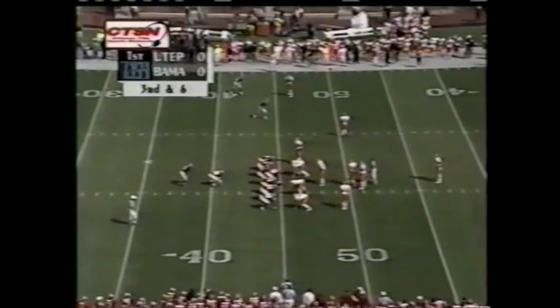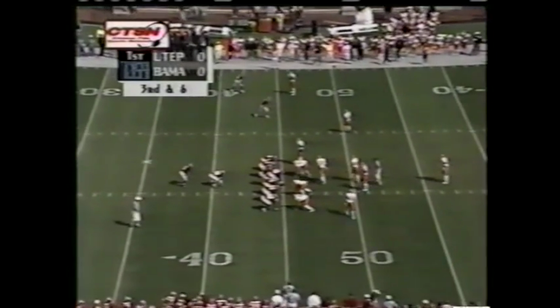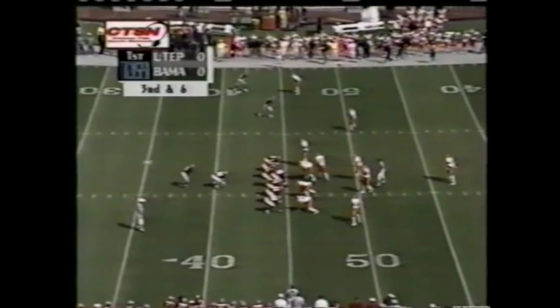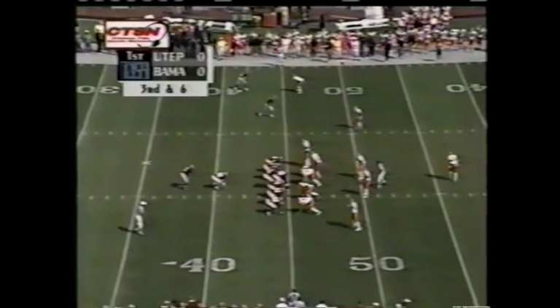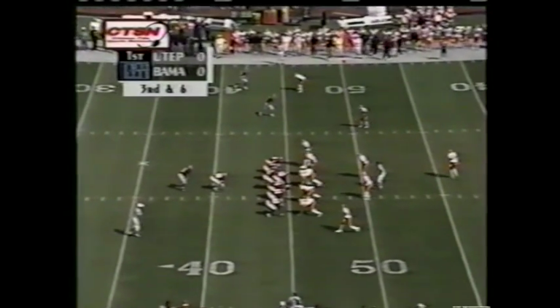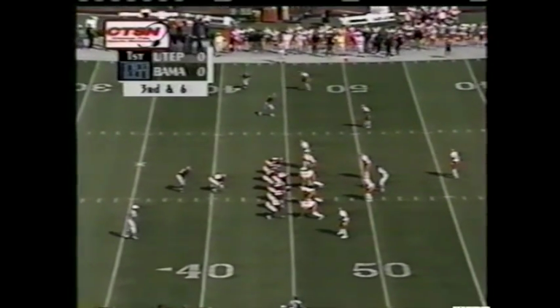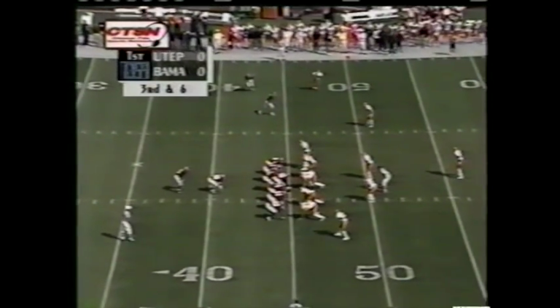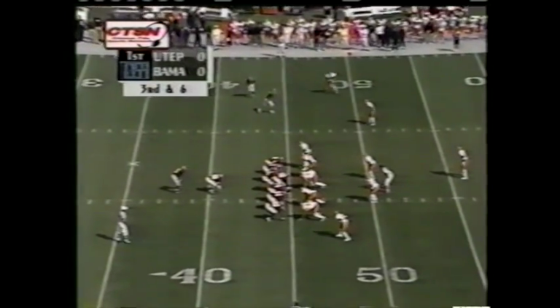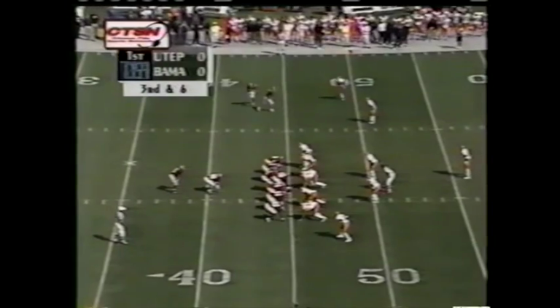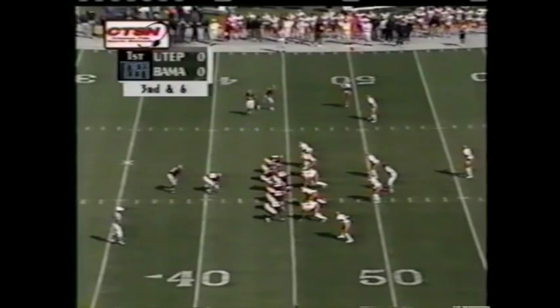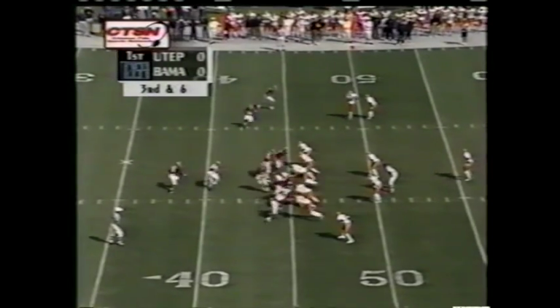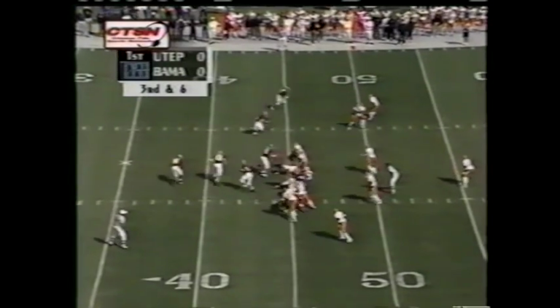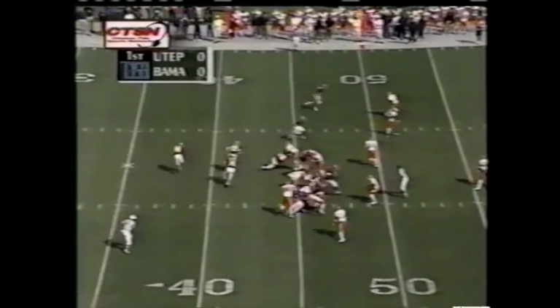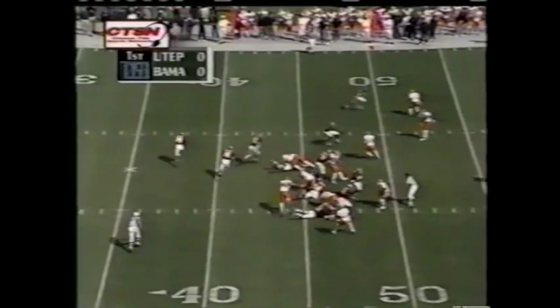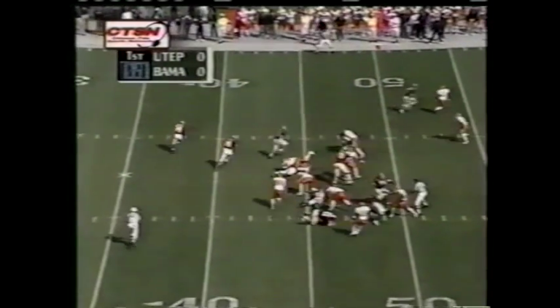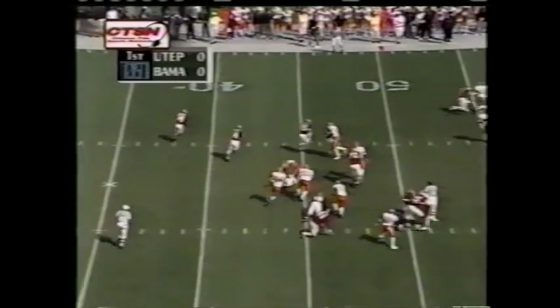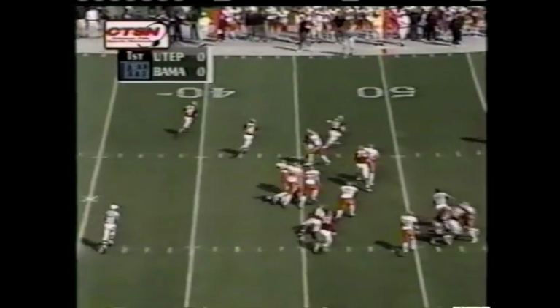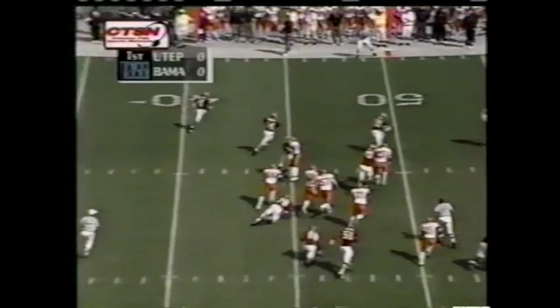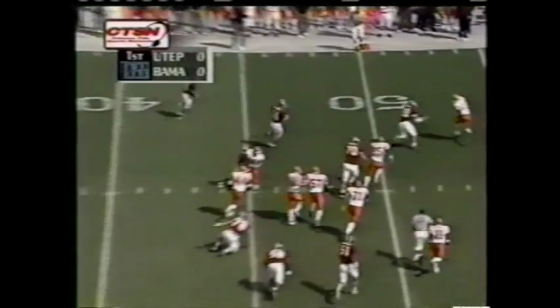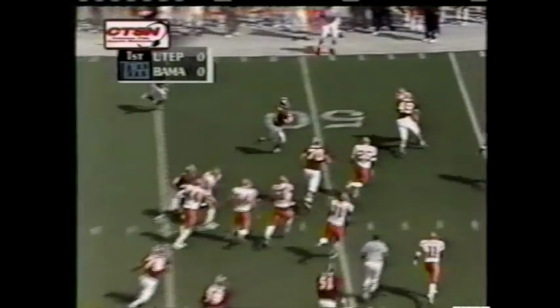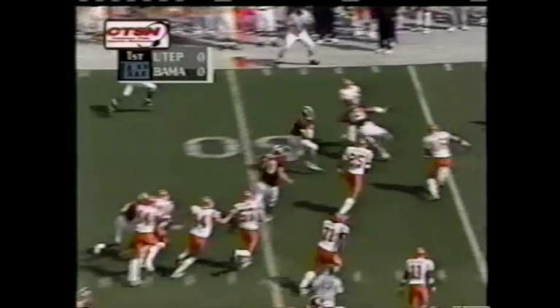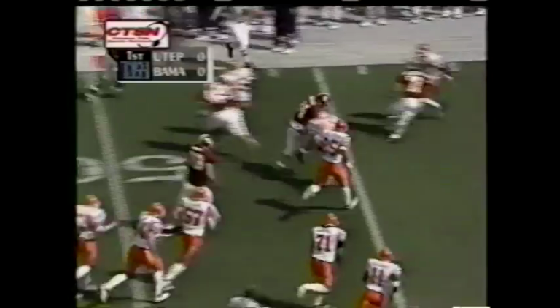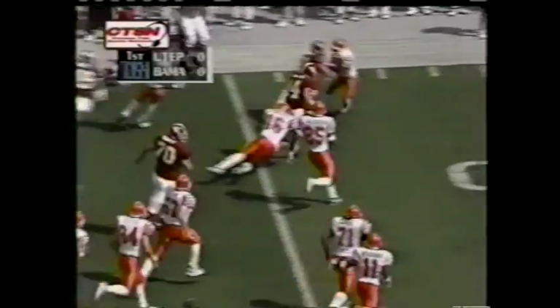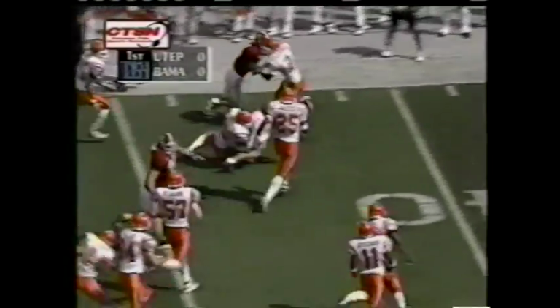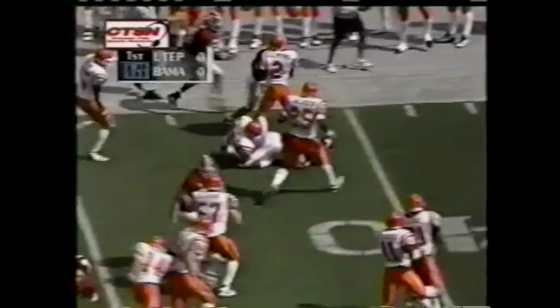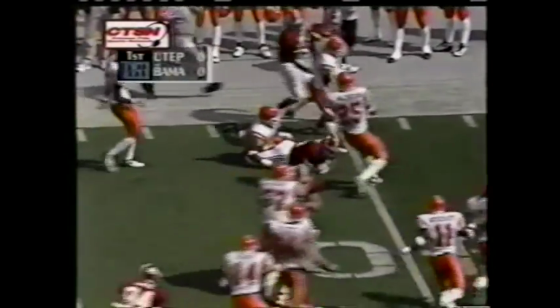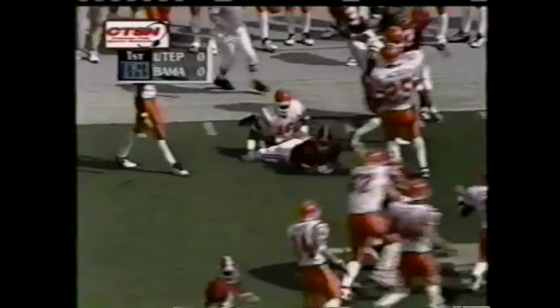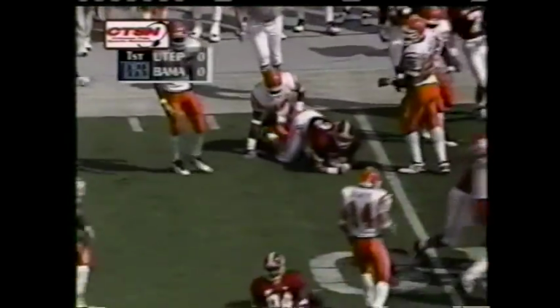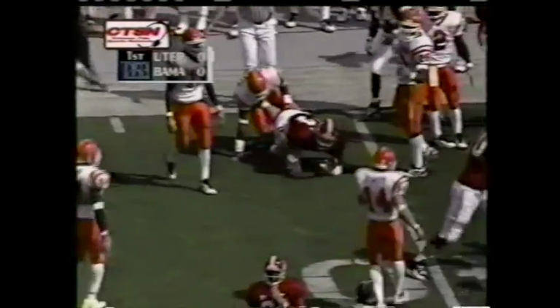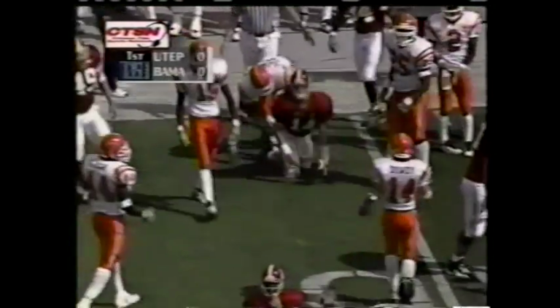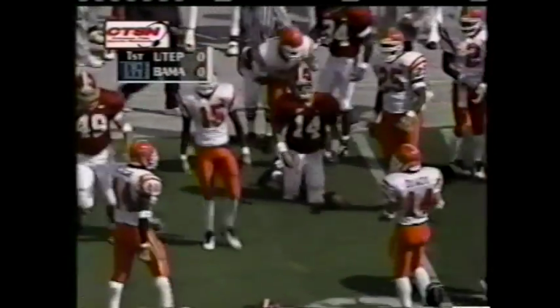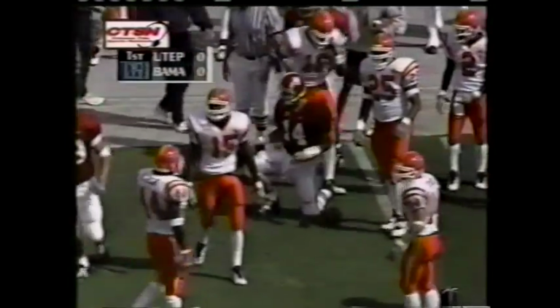Santonio Beard checks into the game at tailback for Bama on third and five. Option look — Watts turns the corner, has a first down and more into Miners' territory.